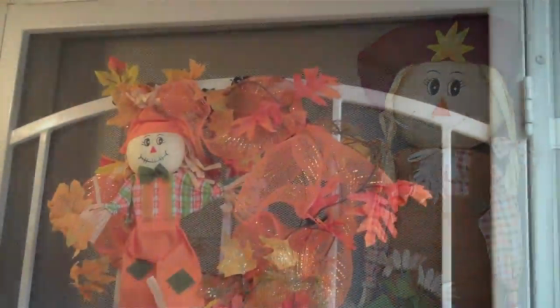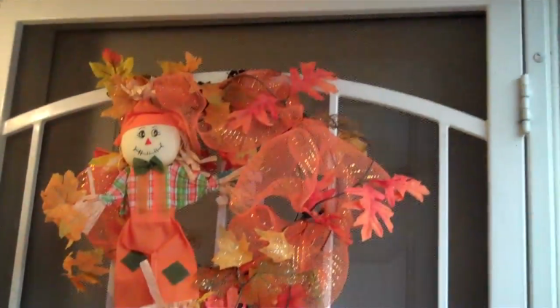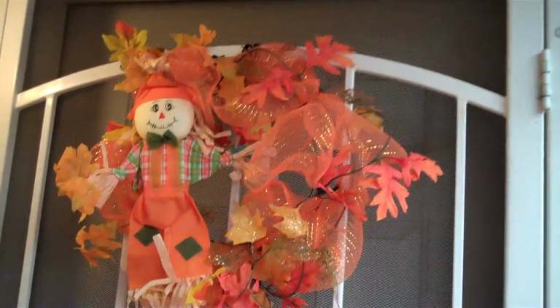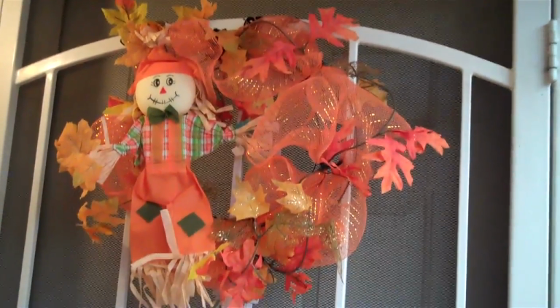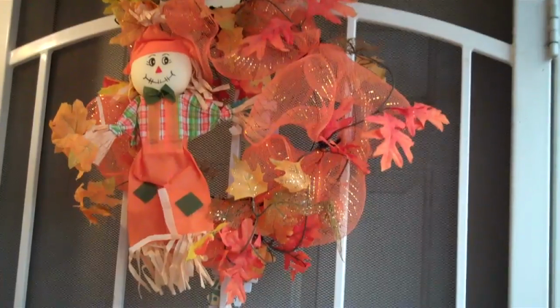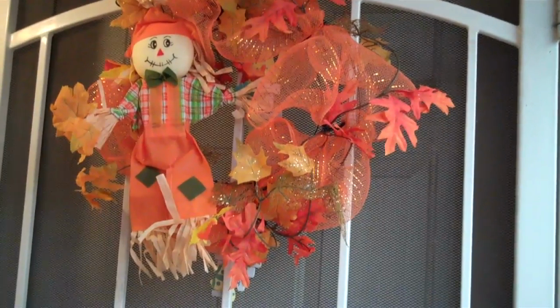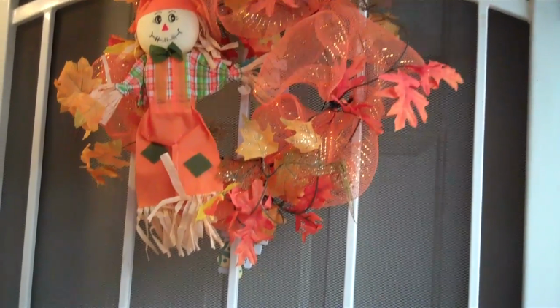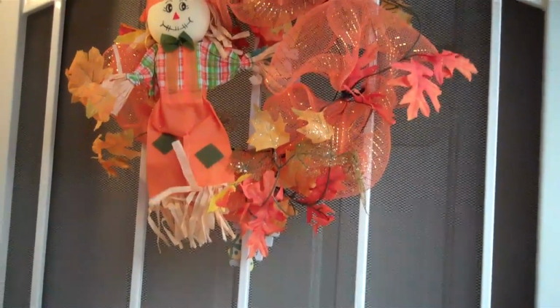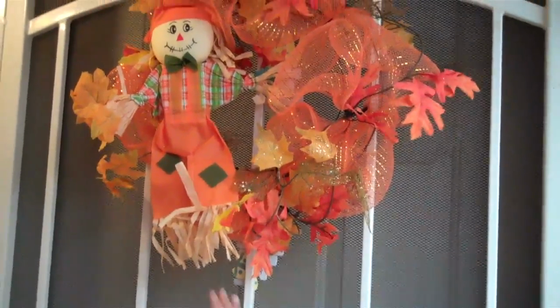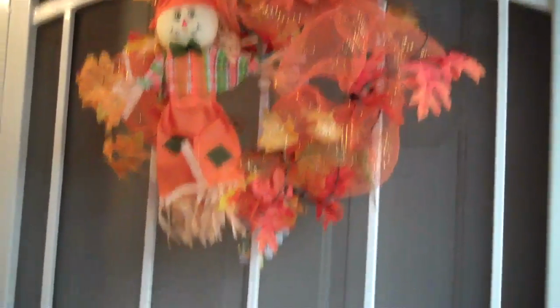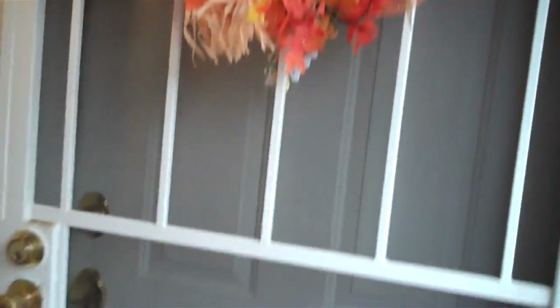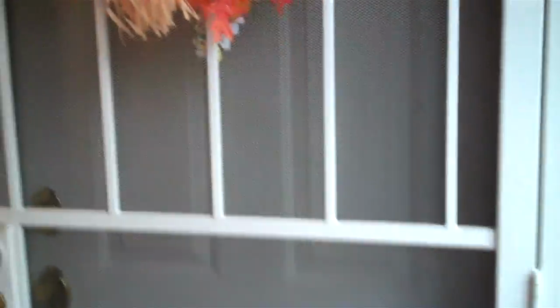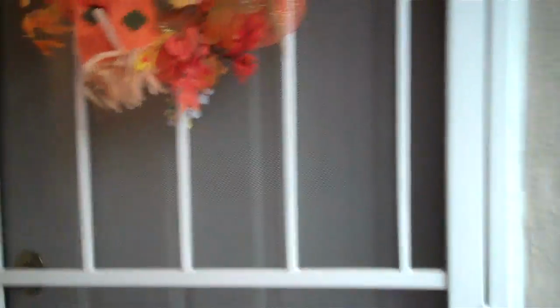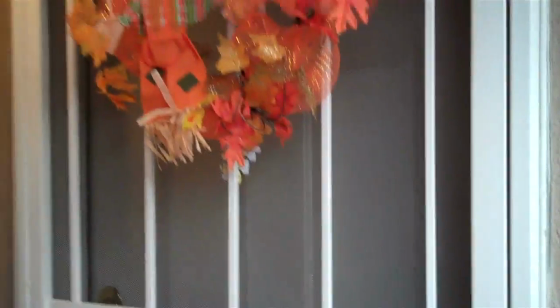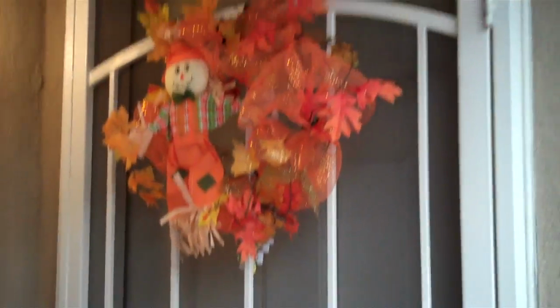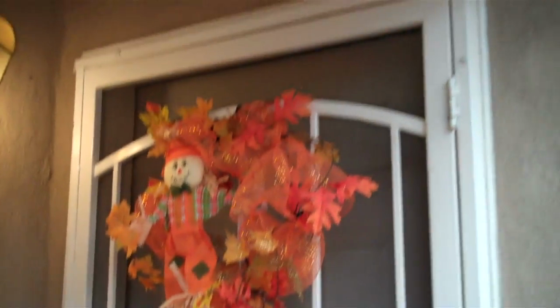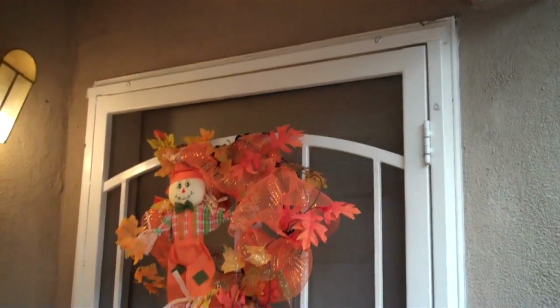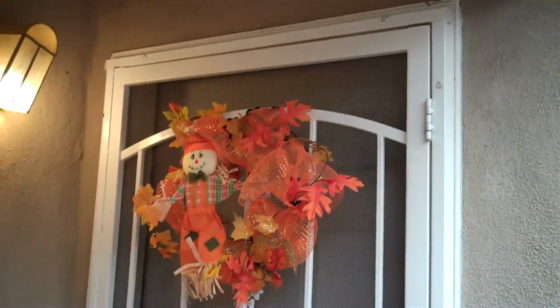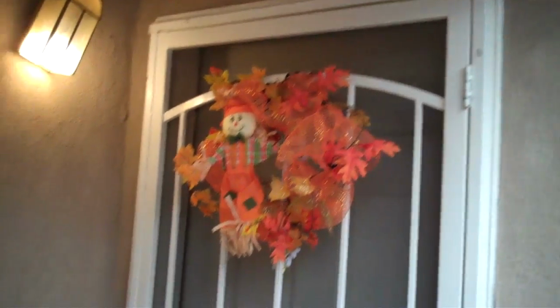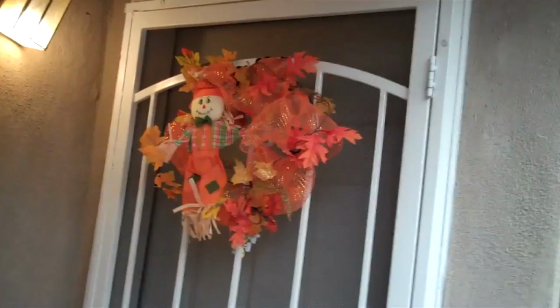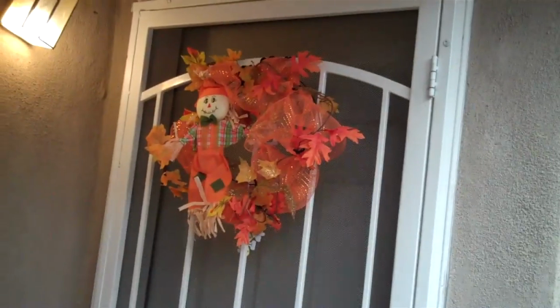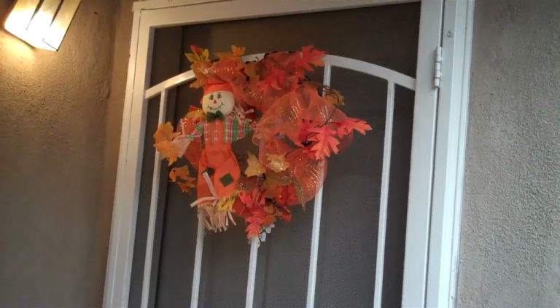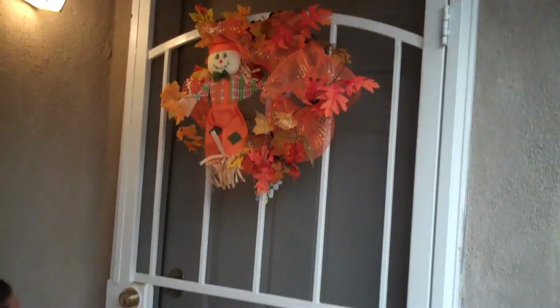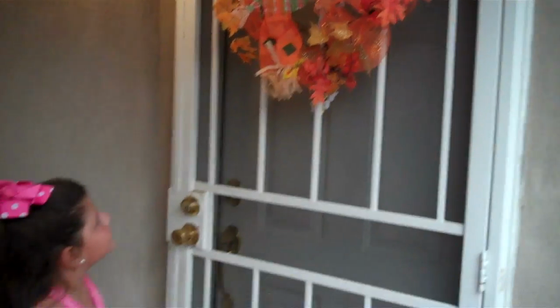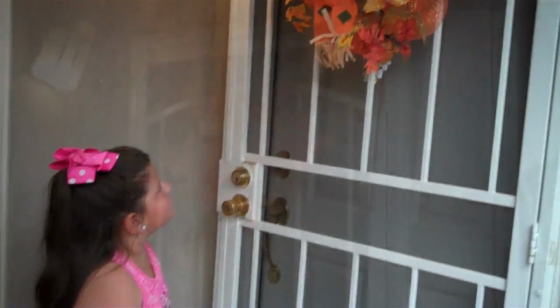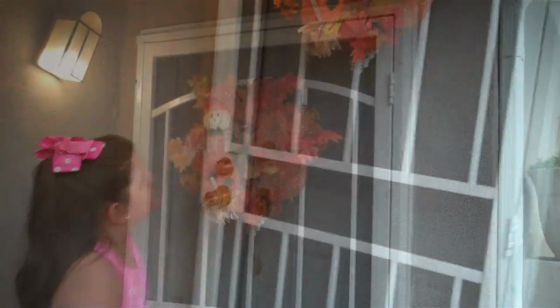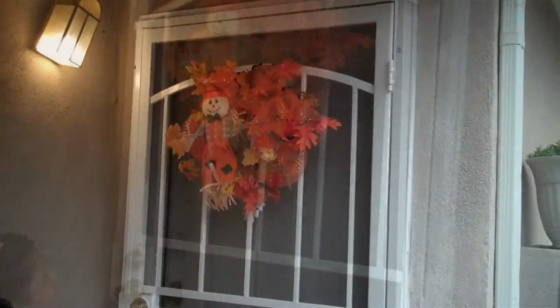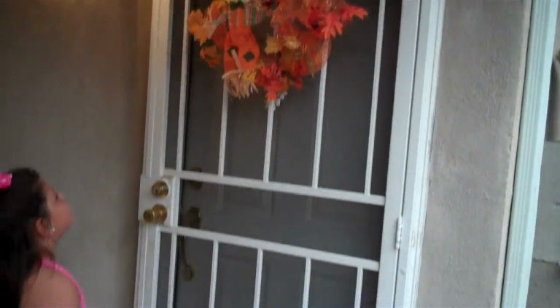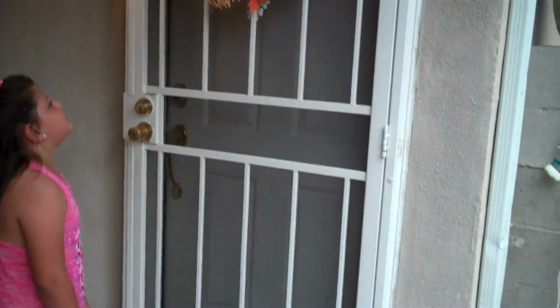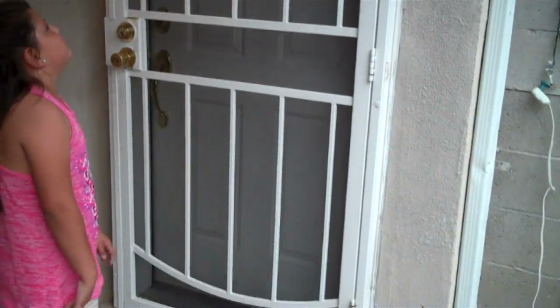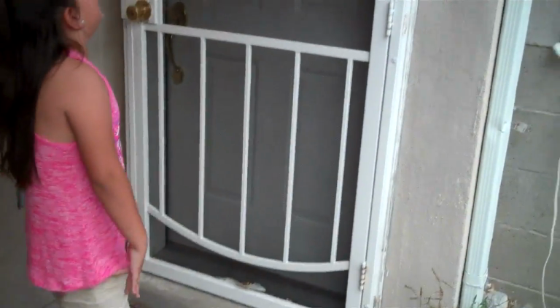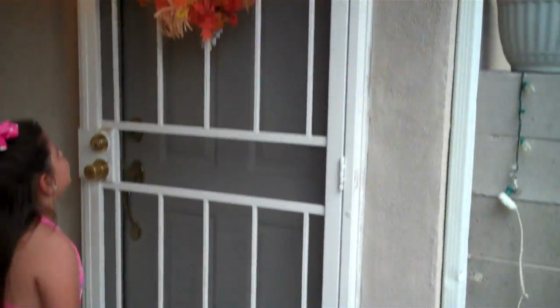We're going to put our wreath right on our door like this. Remember that we made on my YouTube? Doesn't it look so adorable on the door?